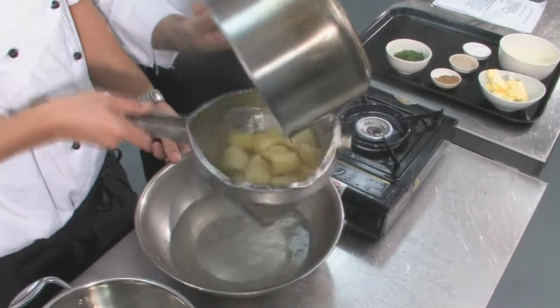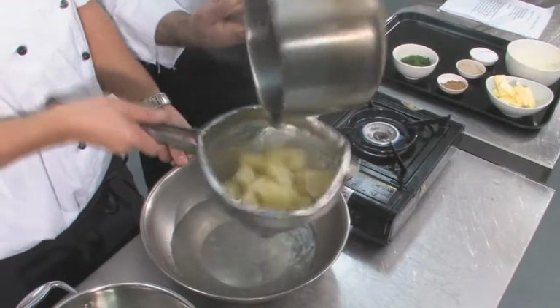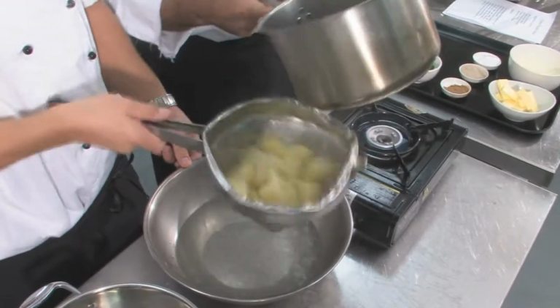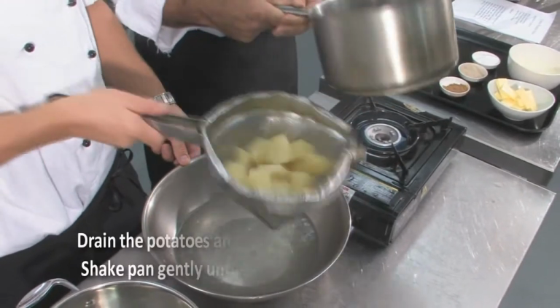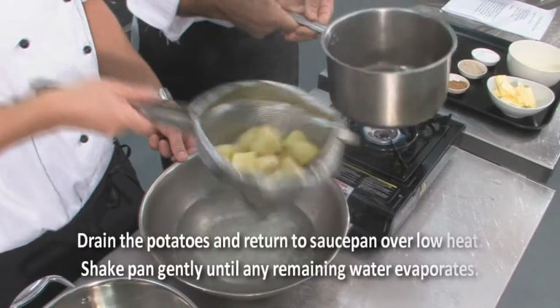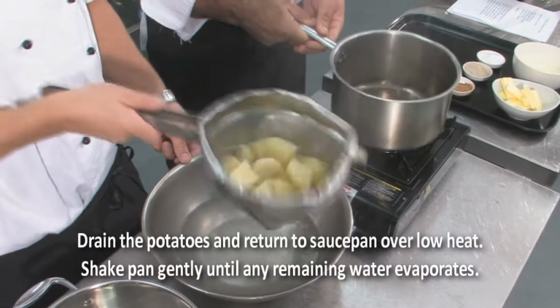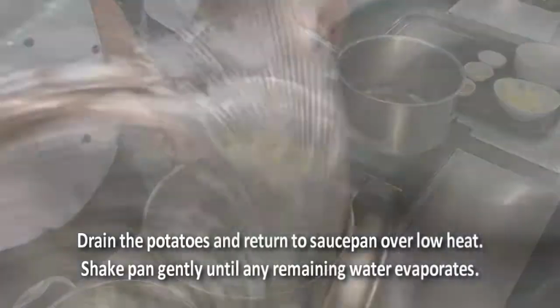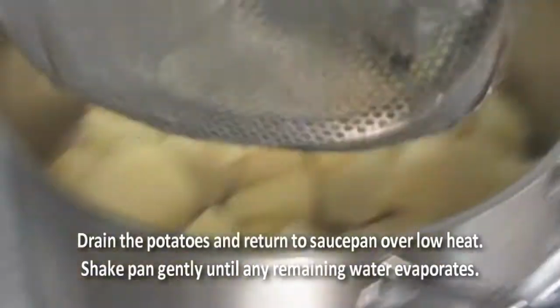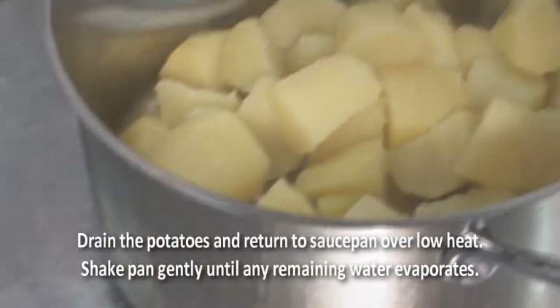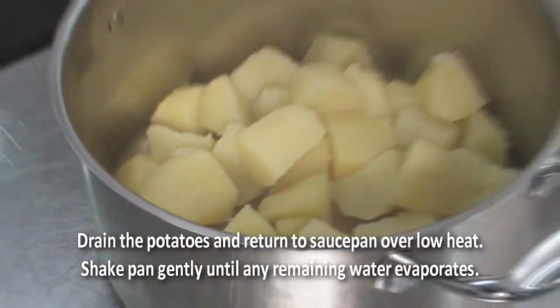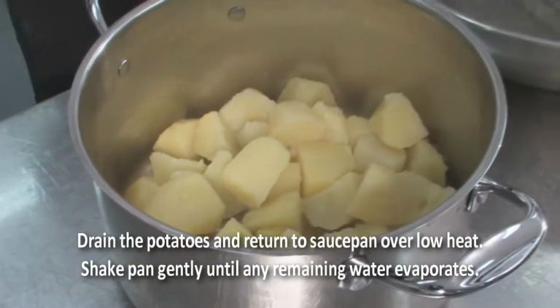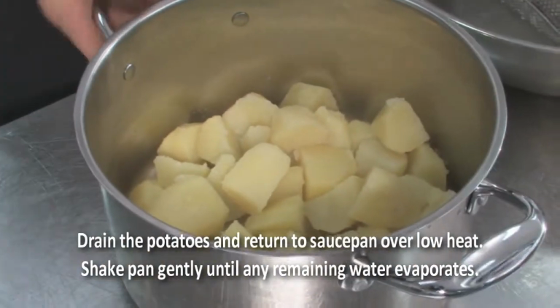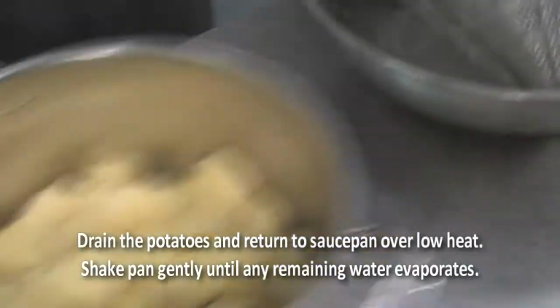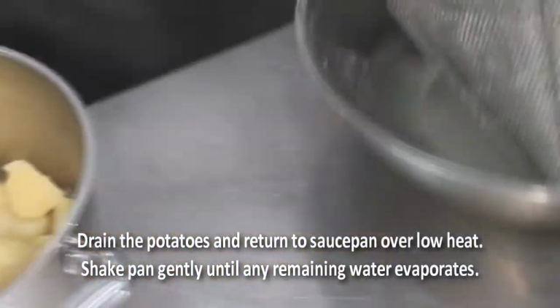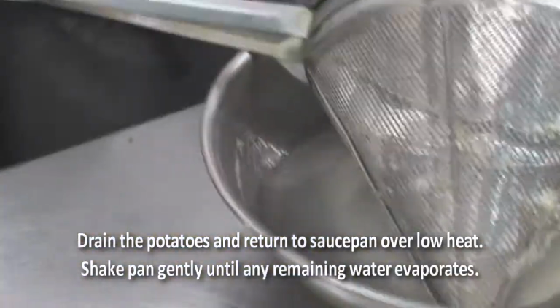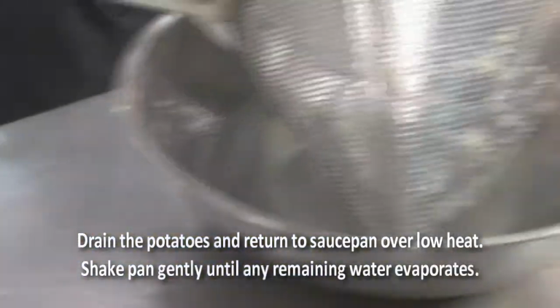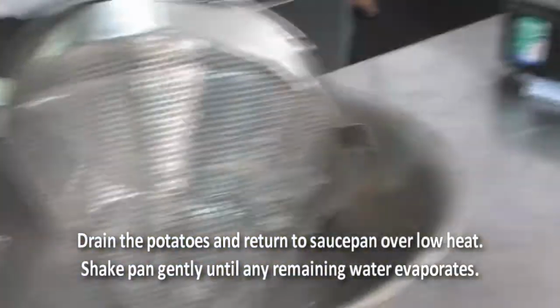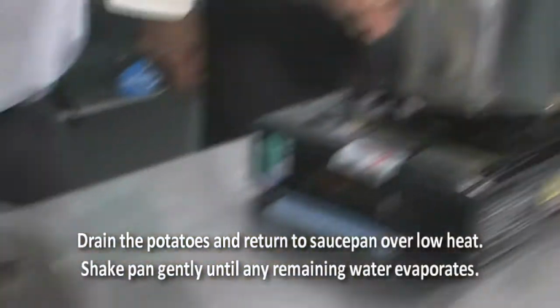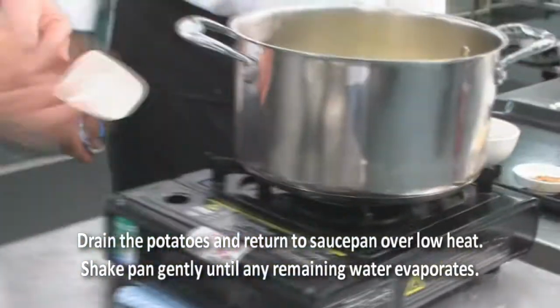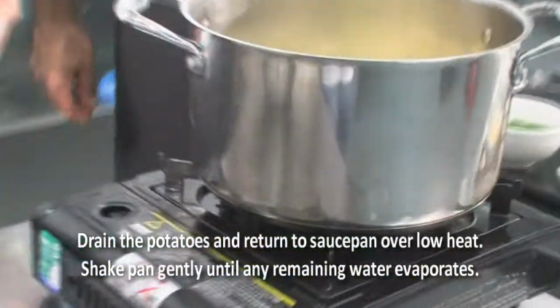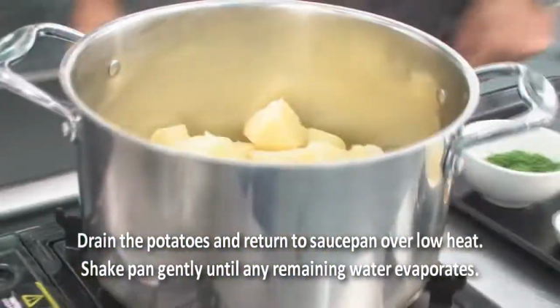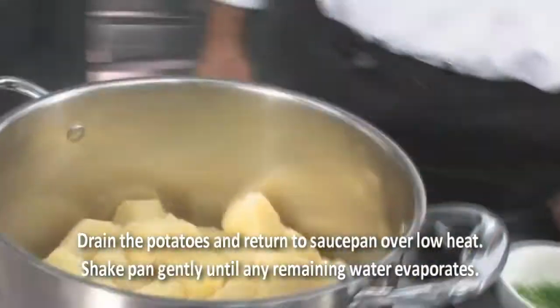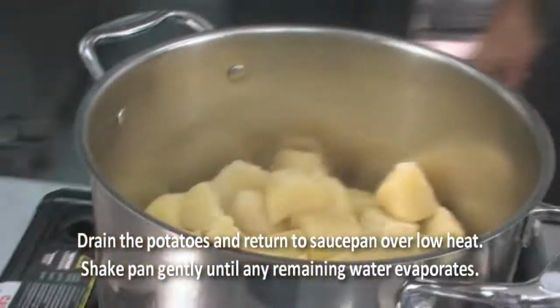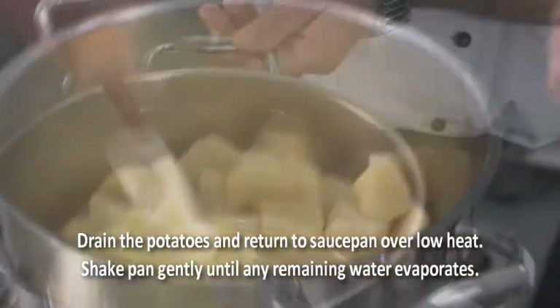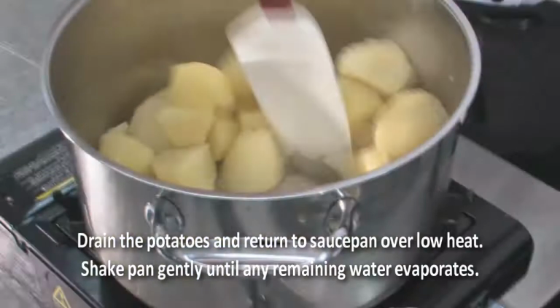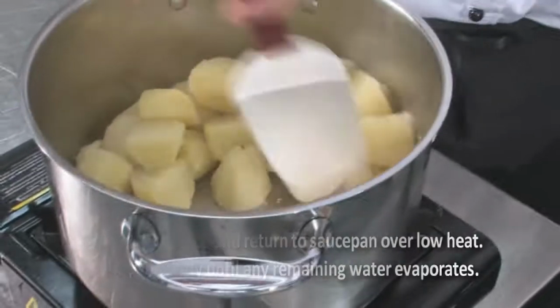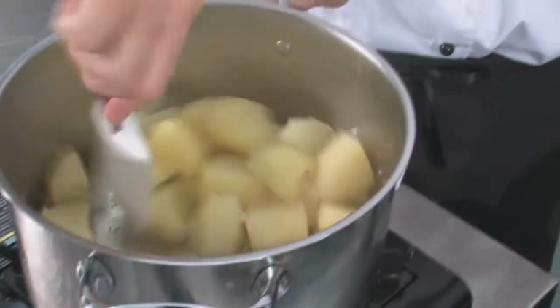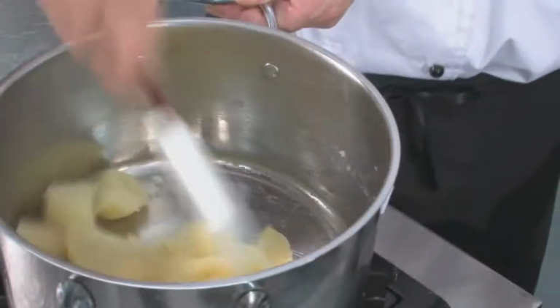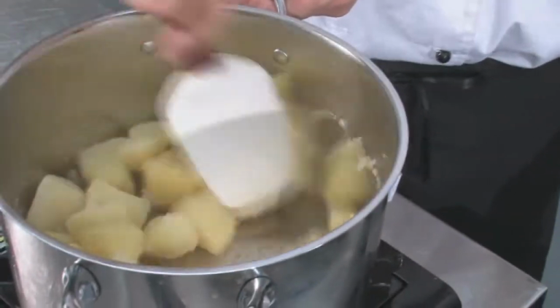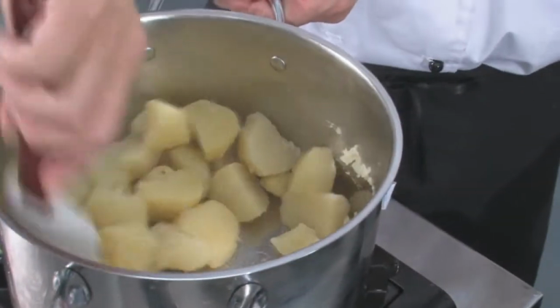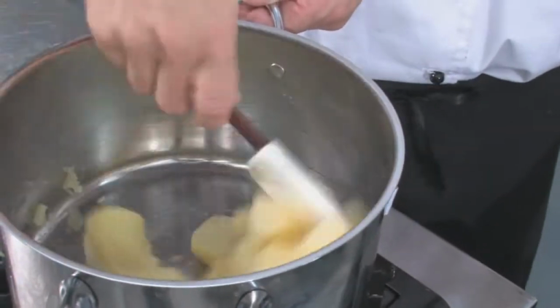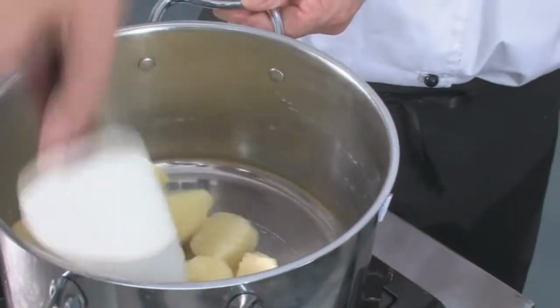So we put them back in the pot. Put them shortly back on the gas, so that we get most of the moisture out of the banana.